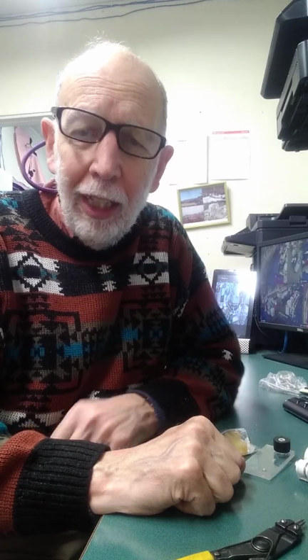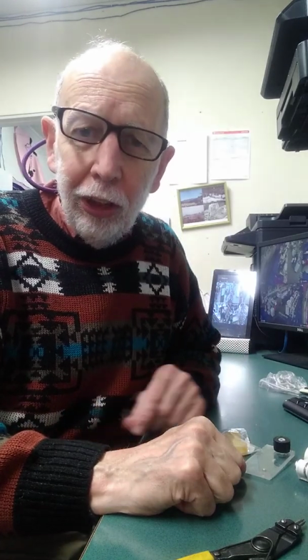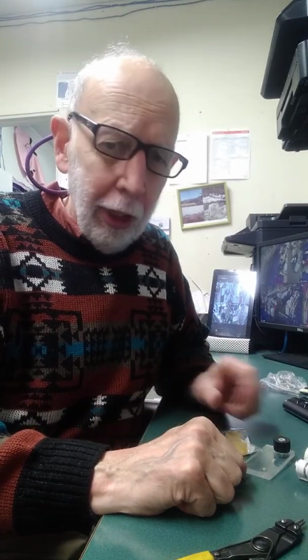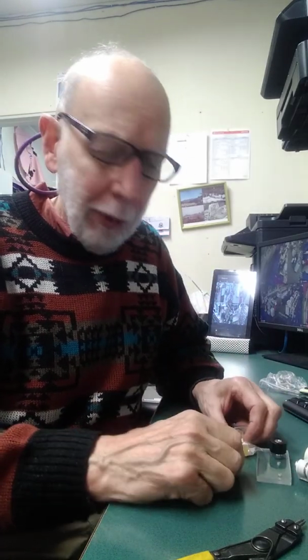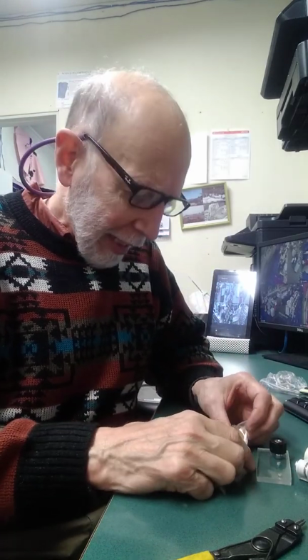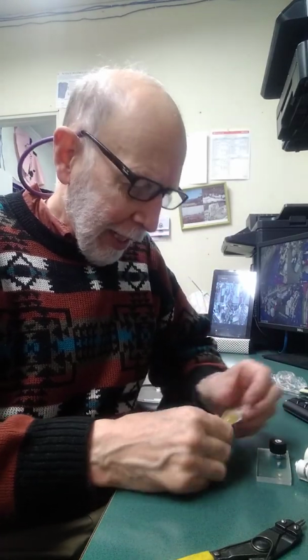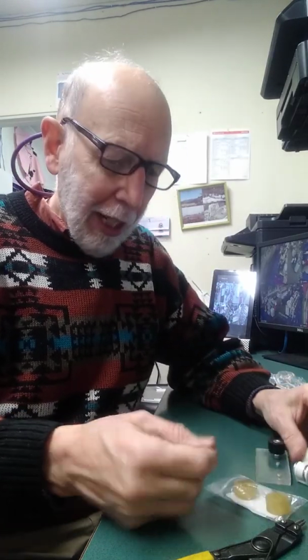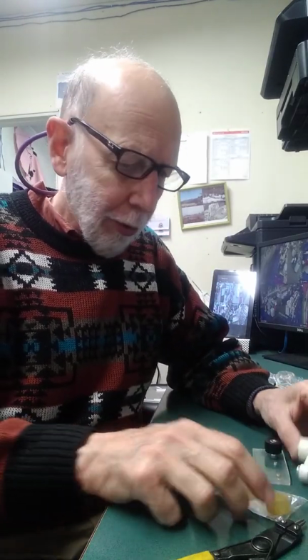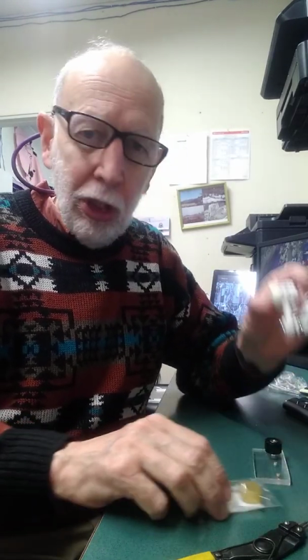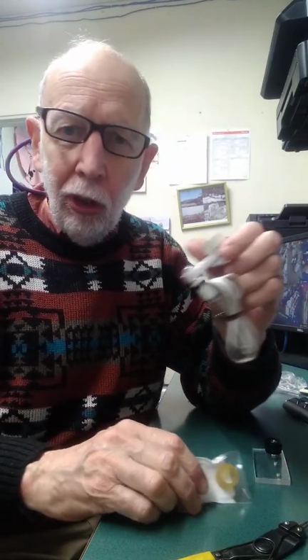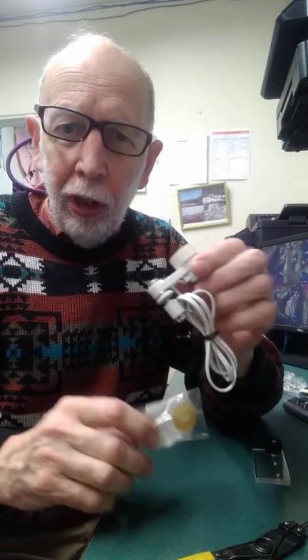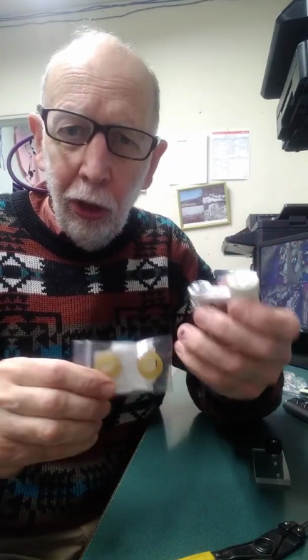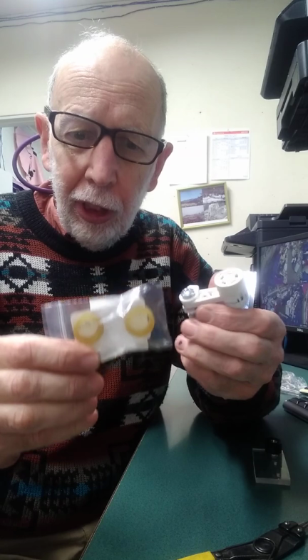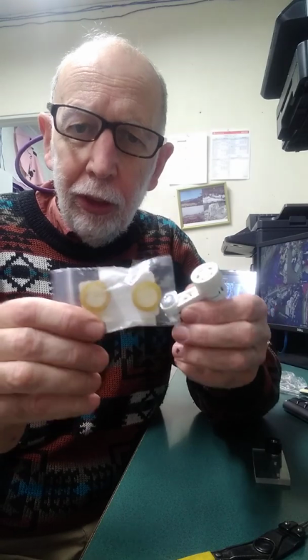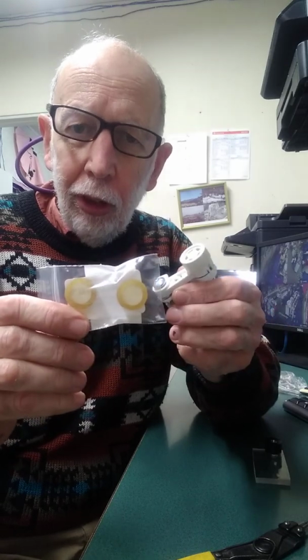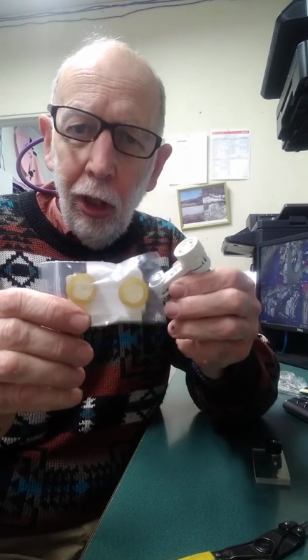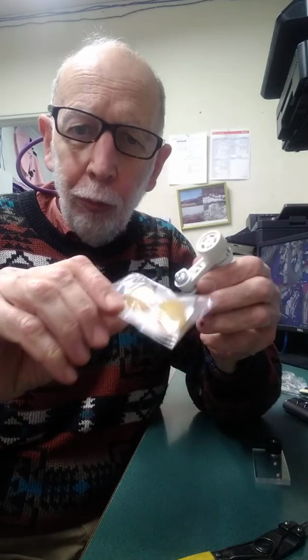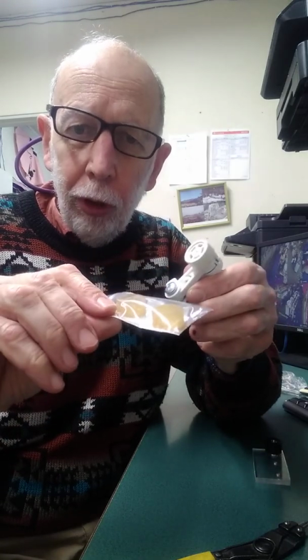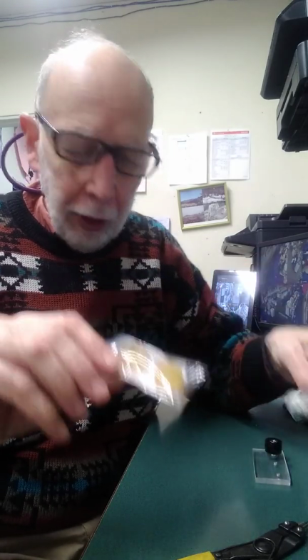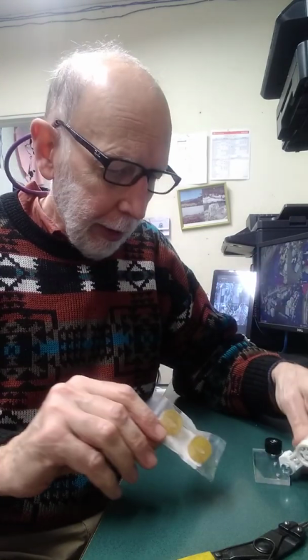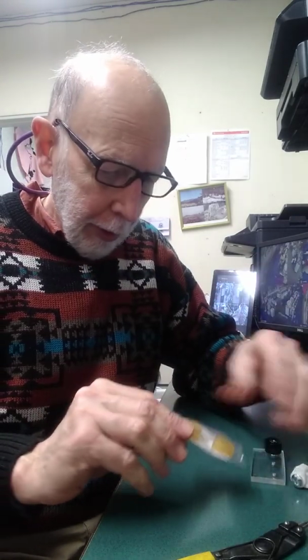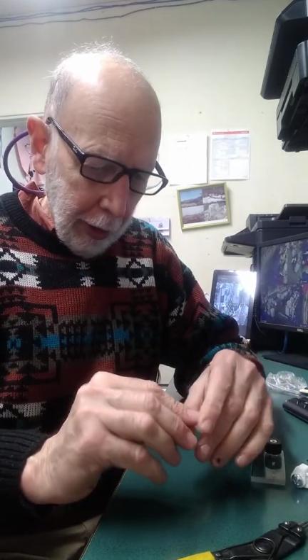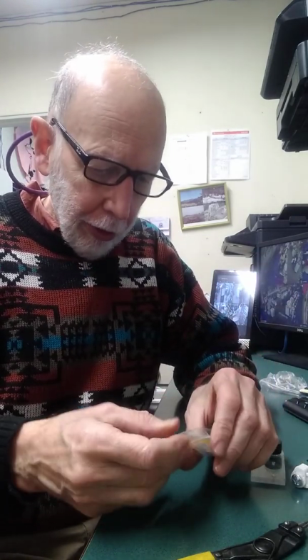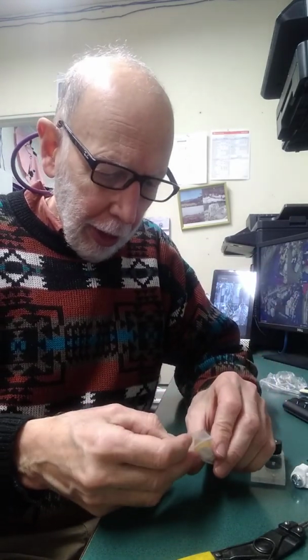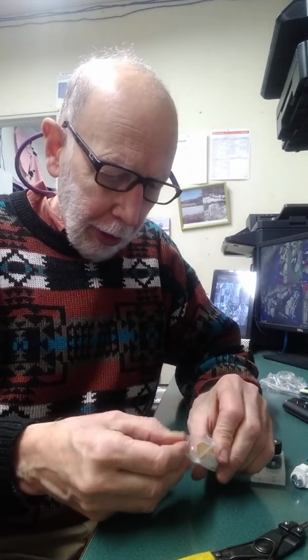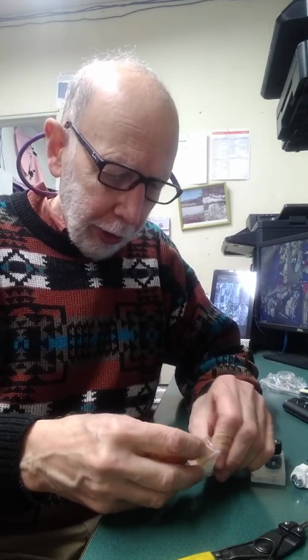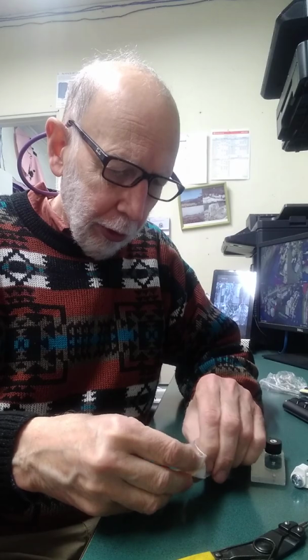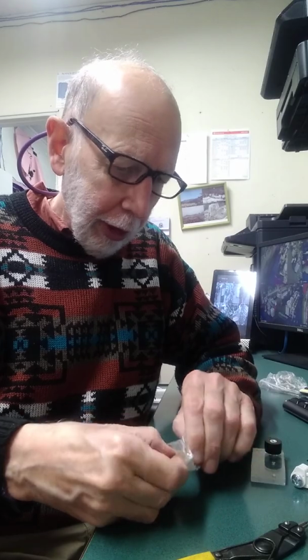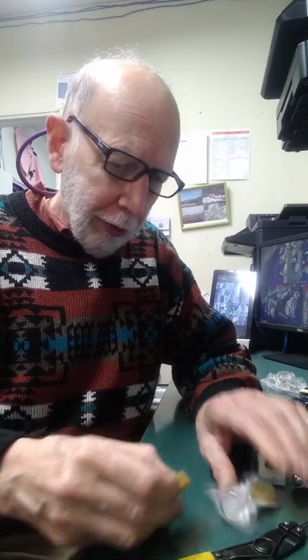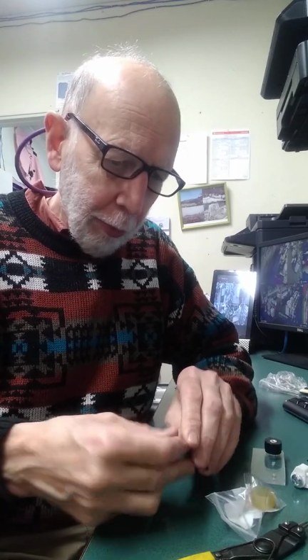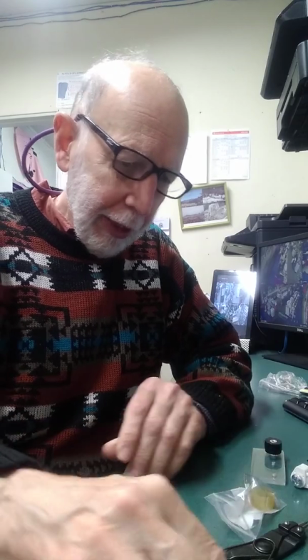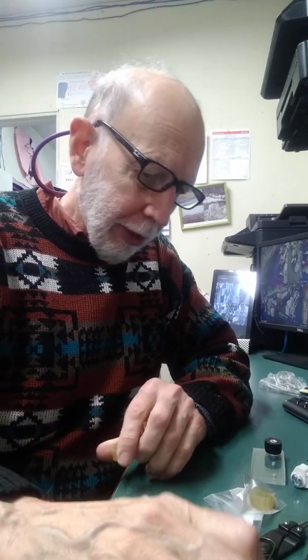Hi, Dr. Joe here. I've been asked how do you install encoder tires on your long arm when you want to replace them? And so I thought I'd do a little quick tutorial here because it's really pretty easy to do.